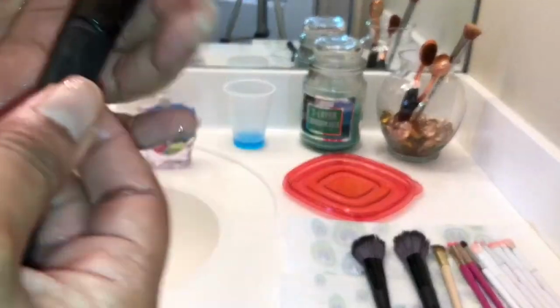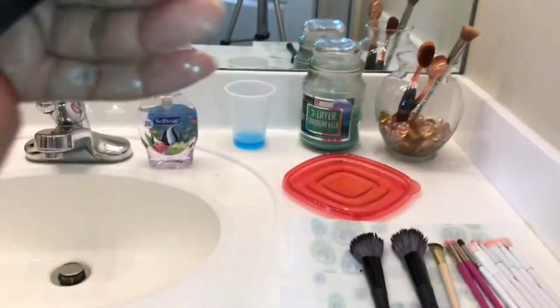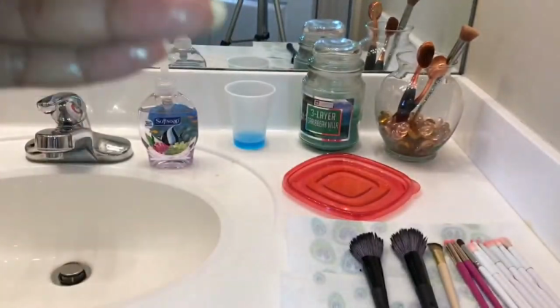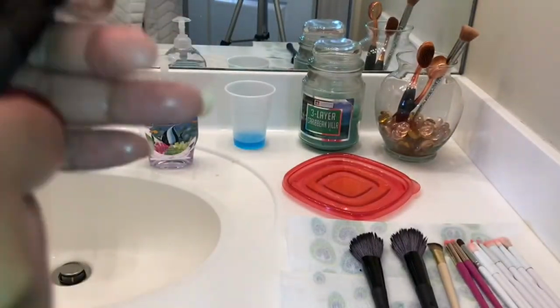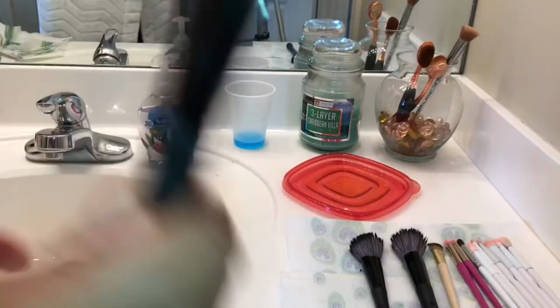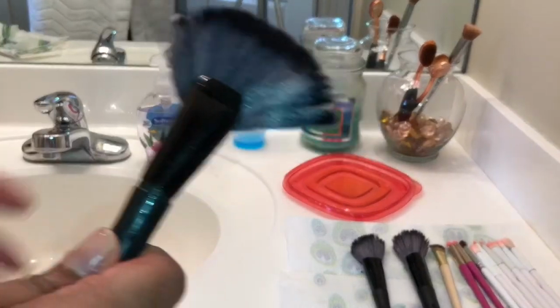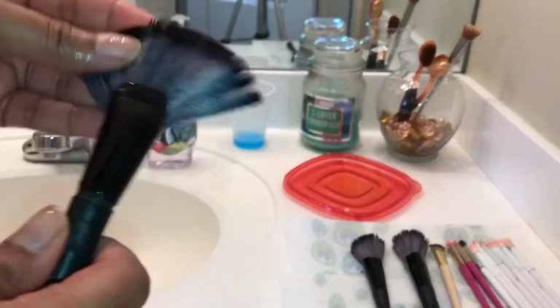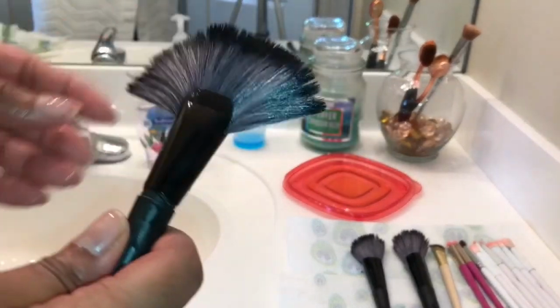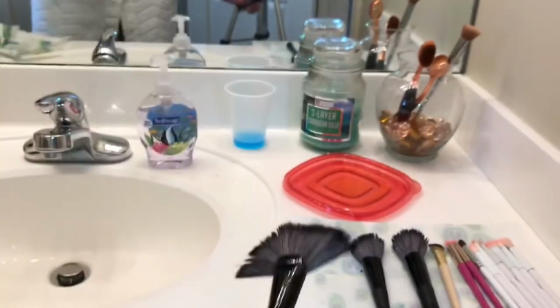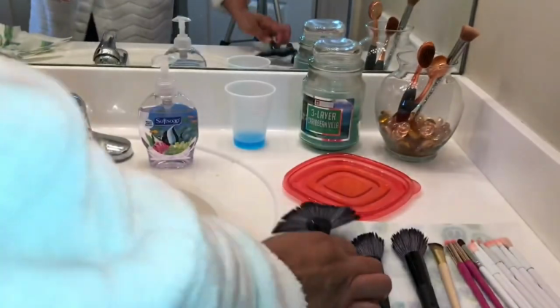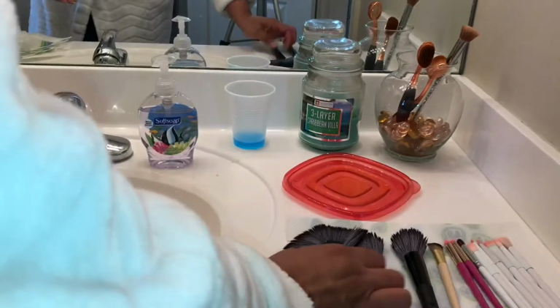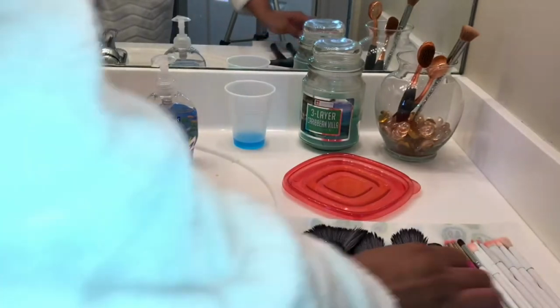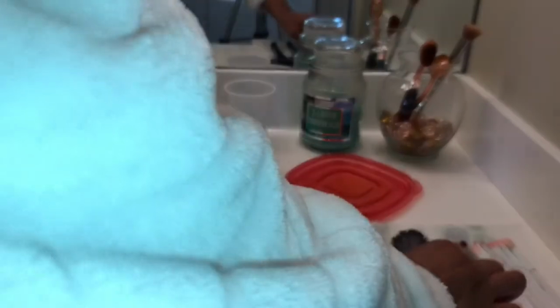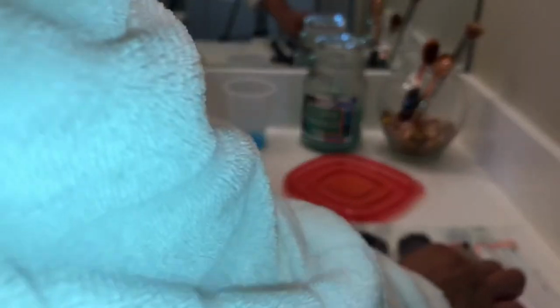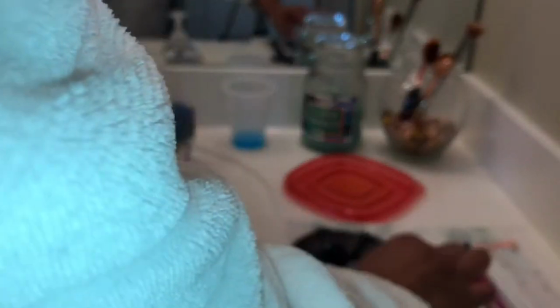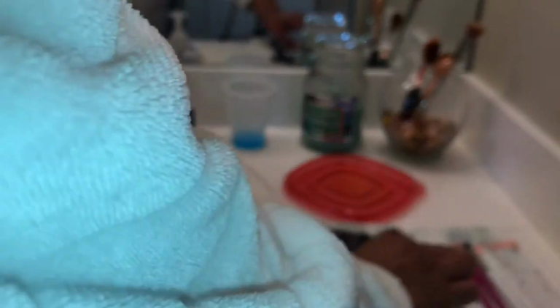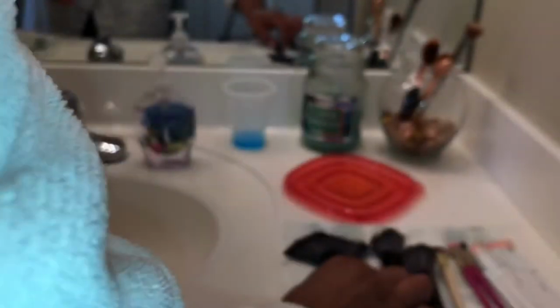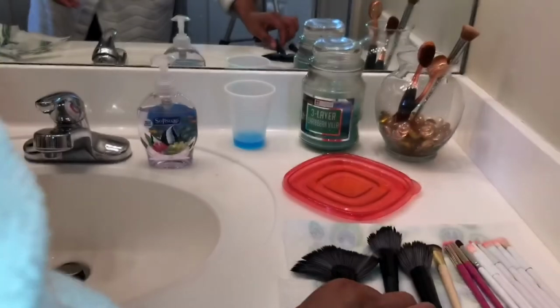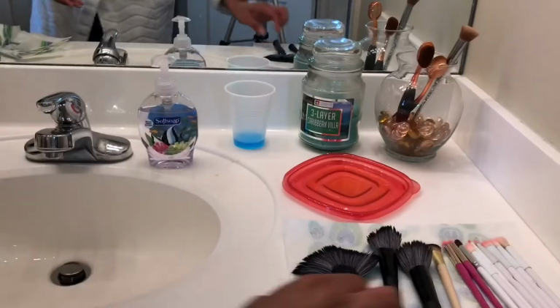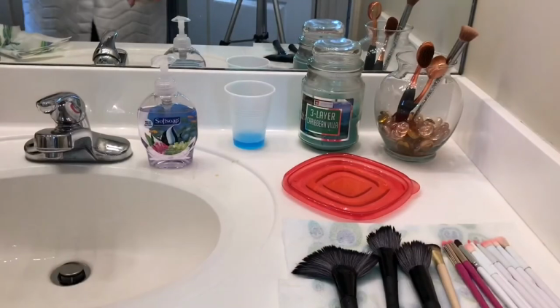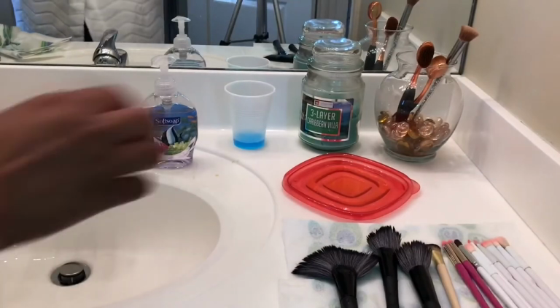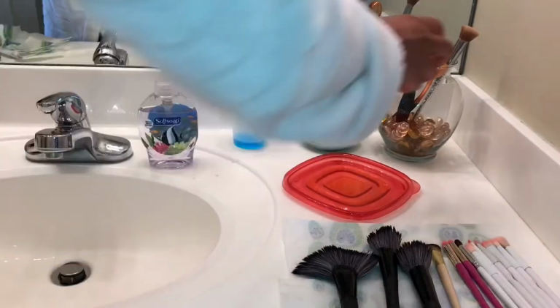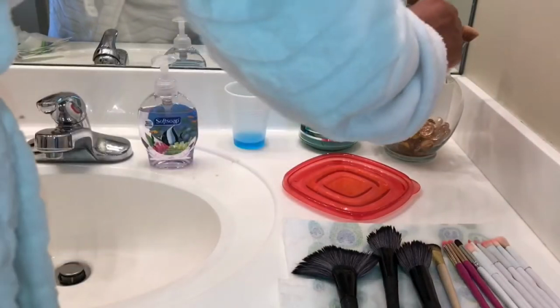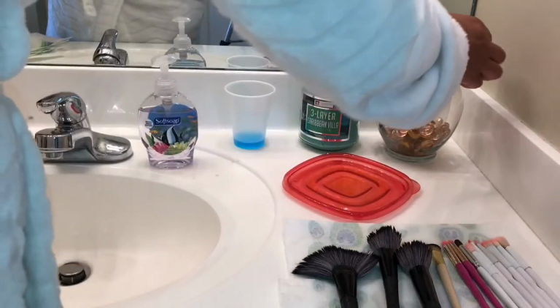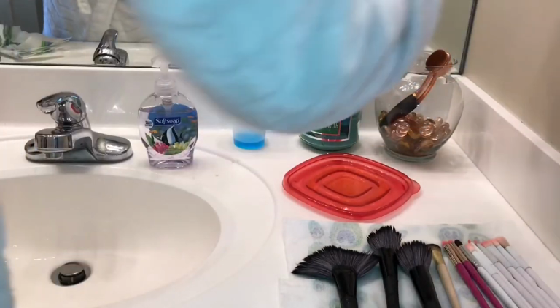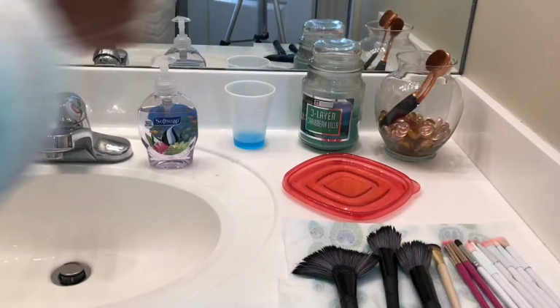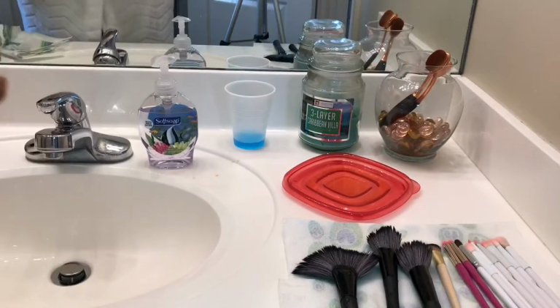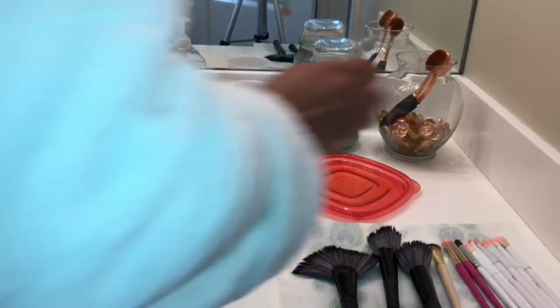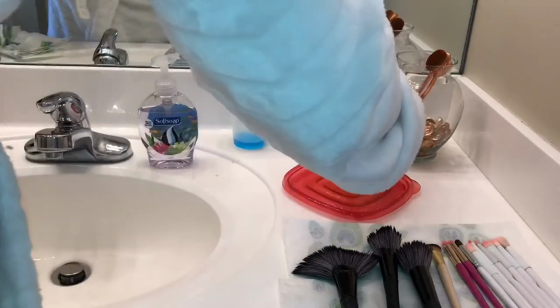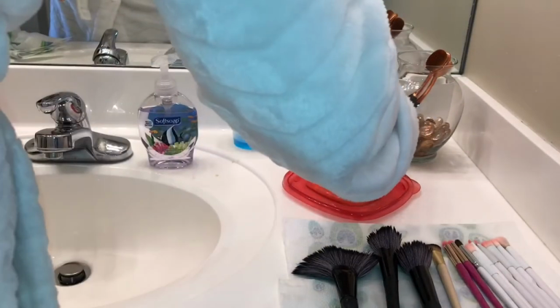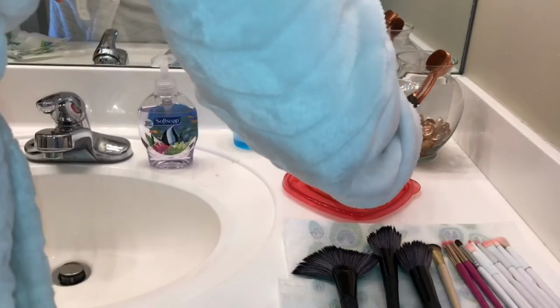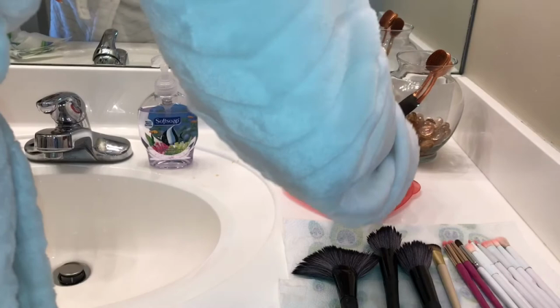My fan brush fell apart as I was shaking it — that was the blooper reel you saw at the beginning. I'm going to go in with some Gorilla Glue and put that back together, because it's a really good brush. I think I got it at TJ Maxx — not super expensive but good quality.